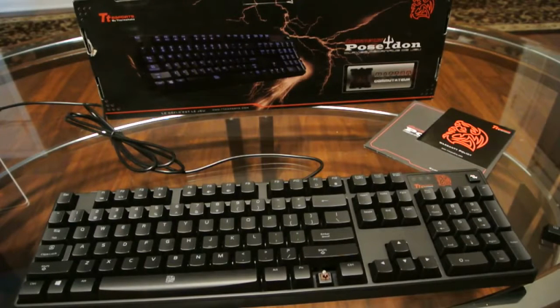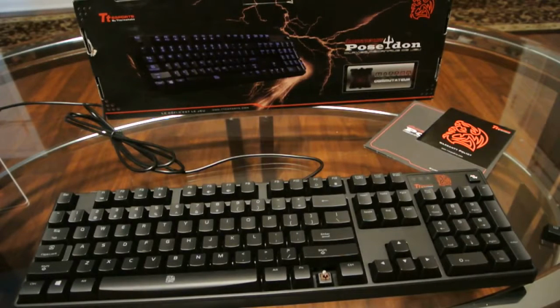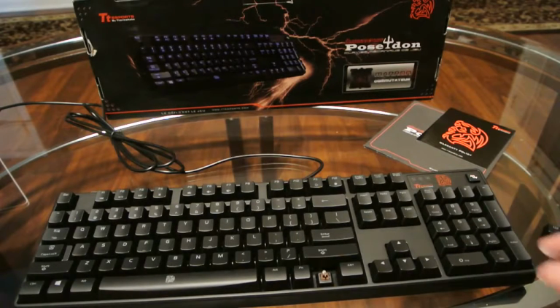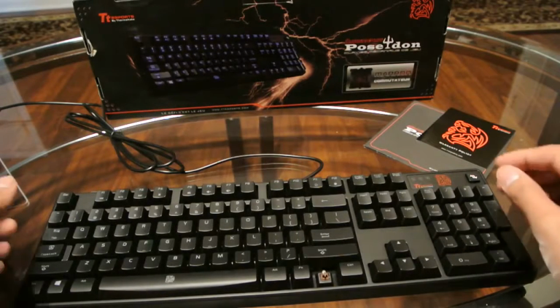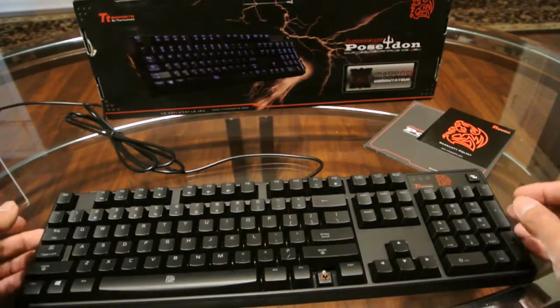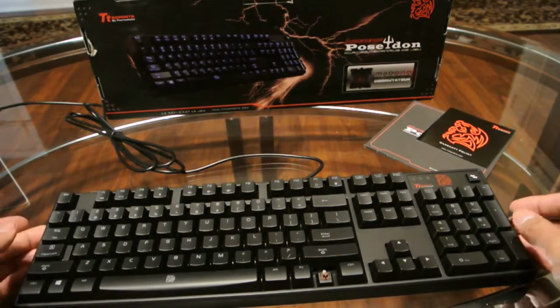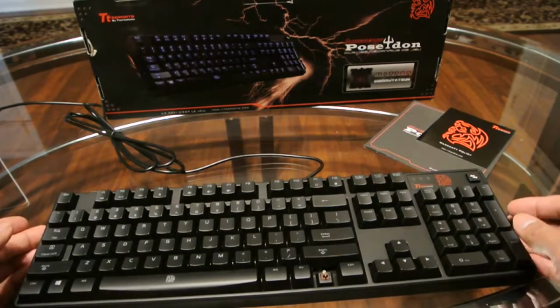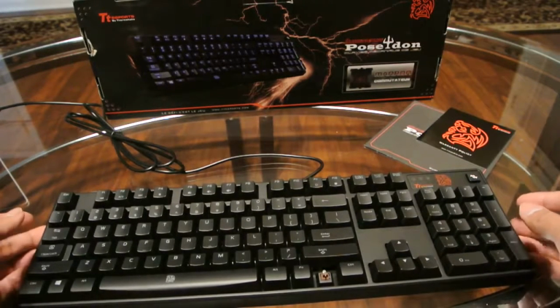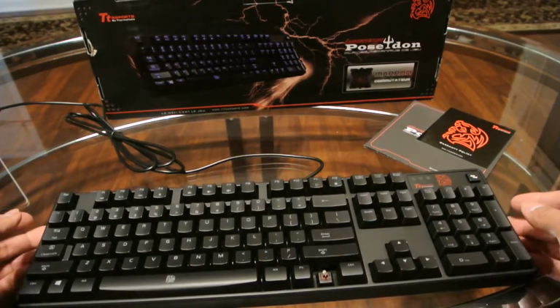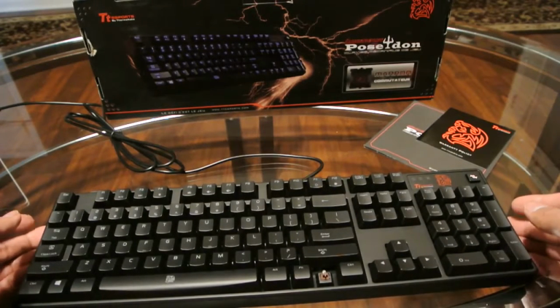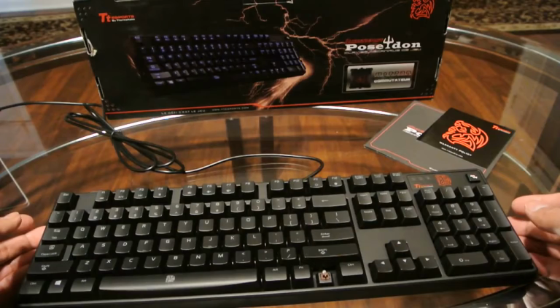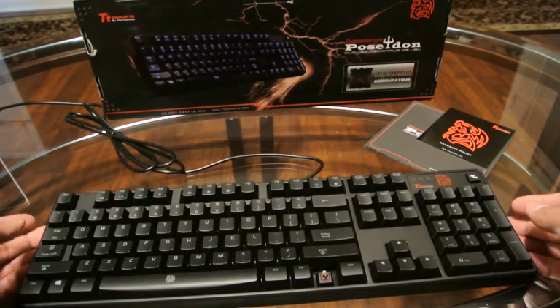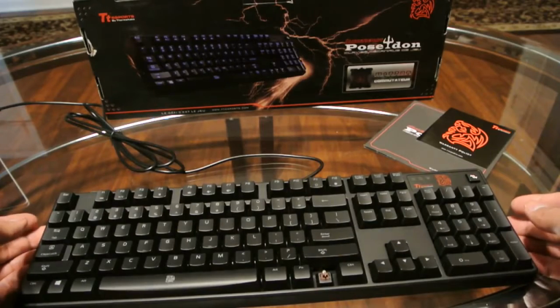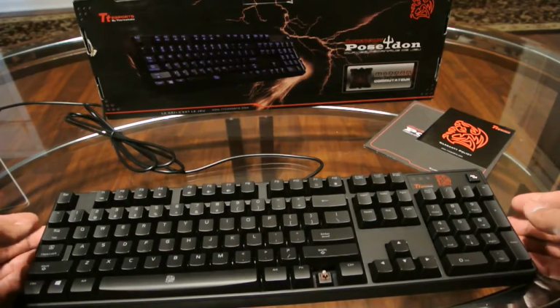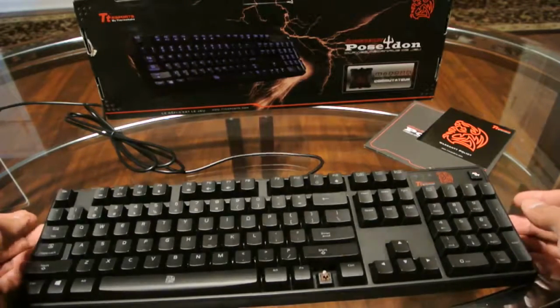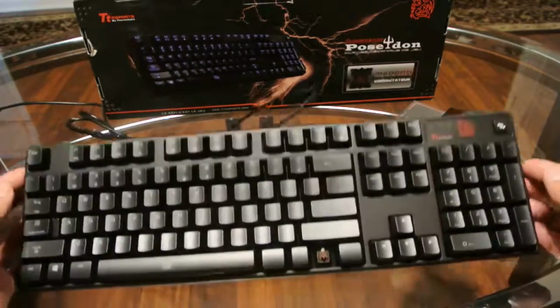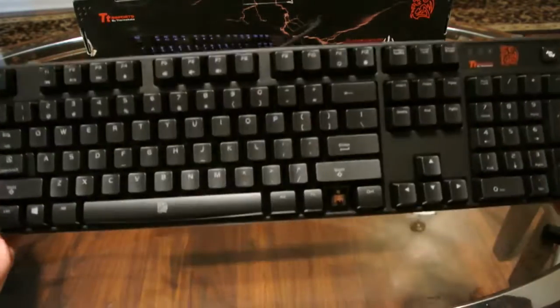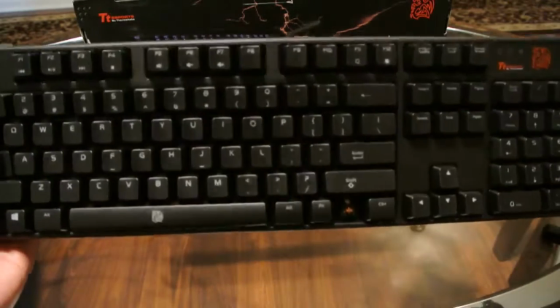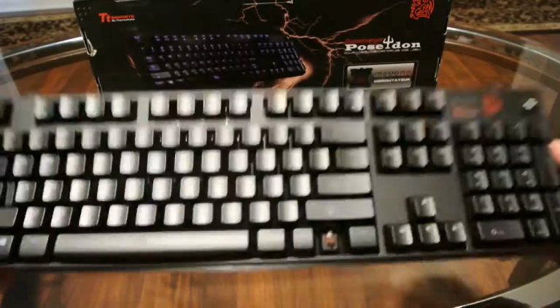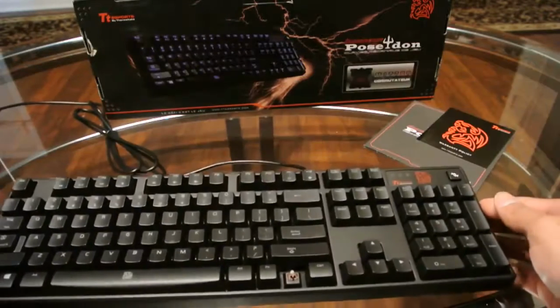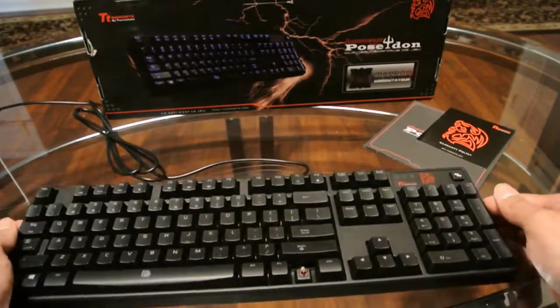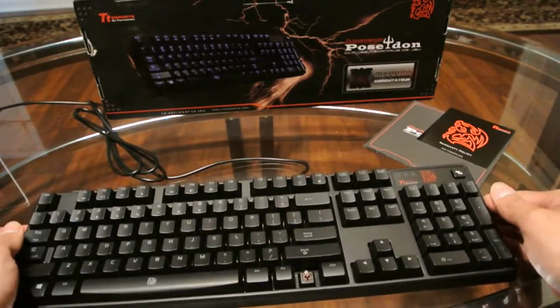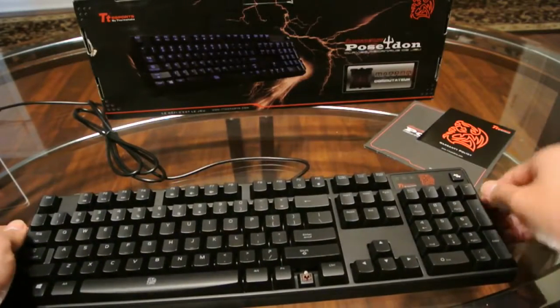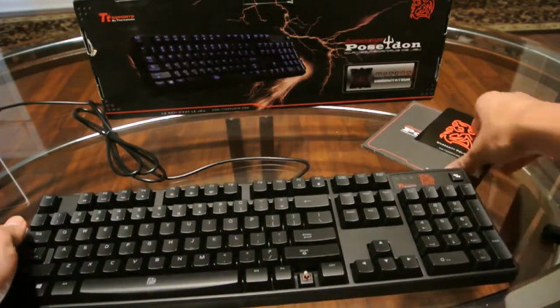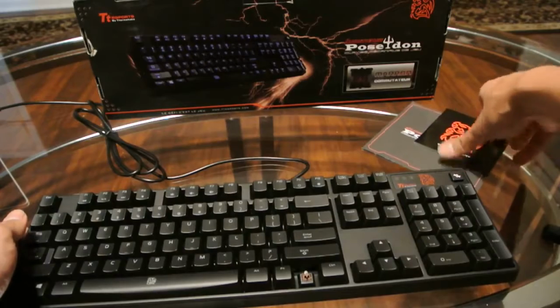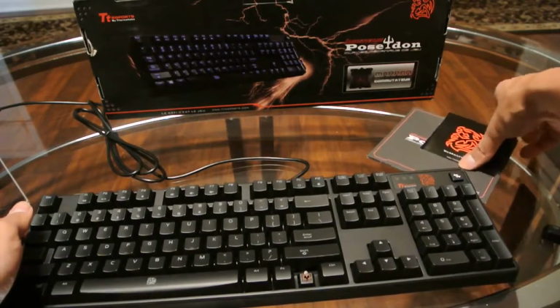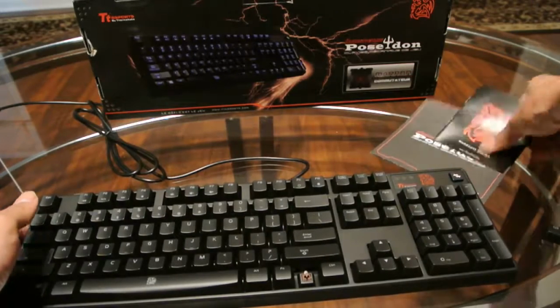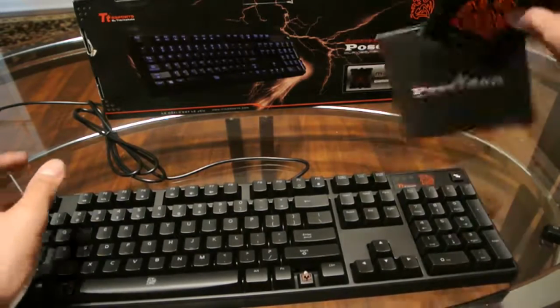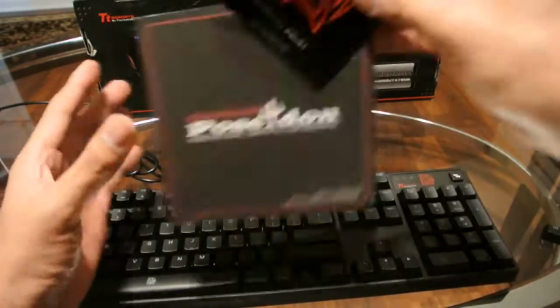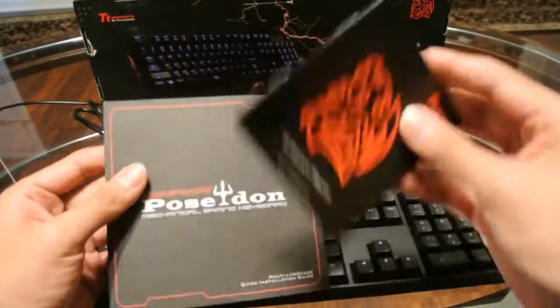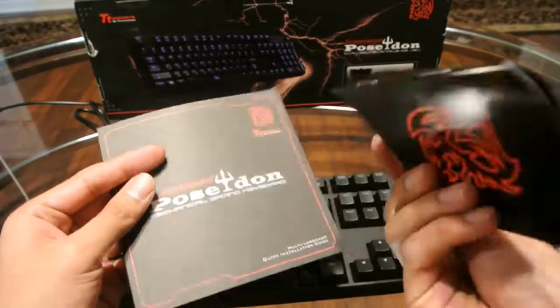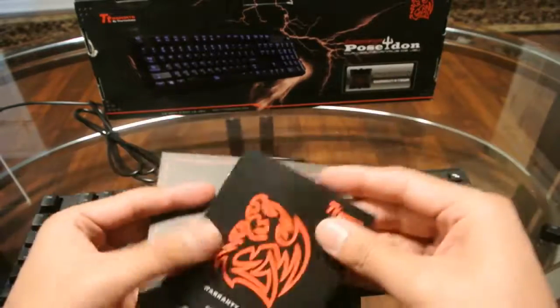Here today I wanted to show you a basic unboxing of the TT Sports Poseidon mechanical keyboard with brown switches. Here's the keyboard itself in the box. Included it has the instruction manual and a little warranty card.